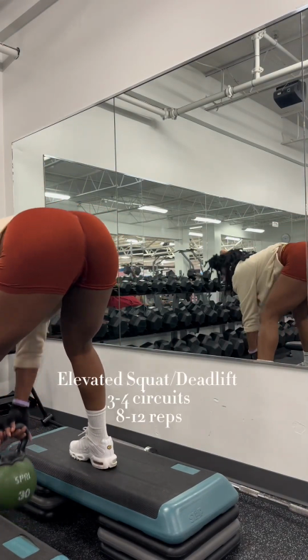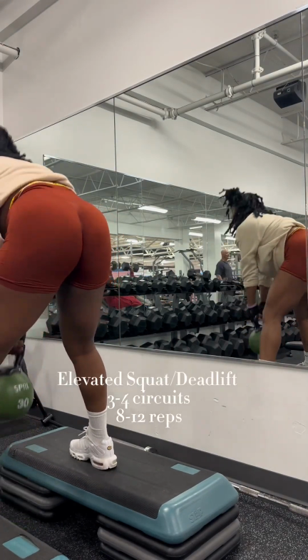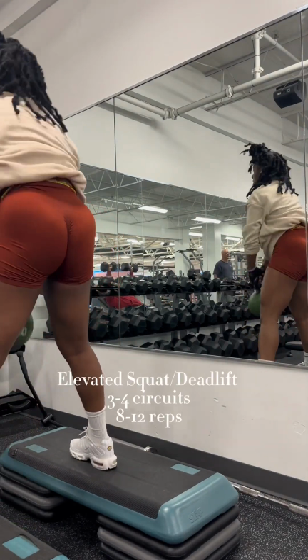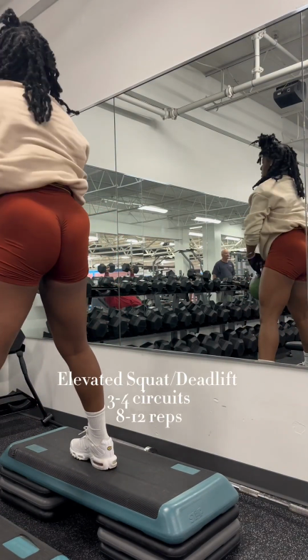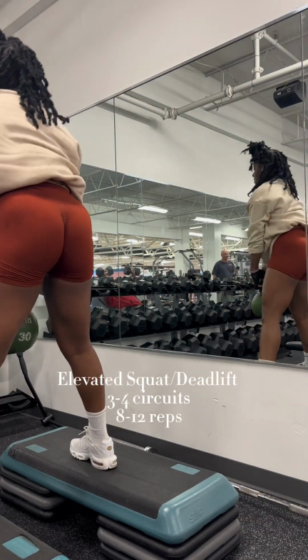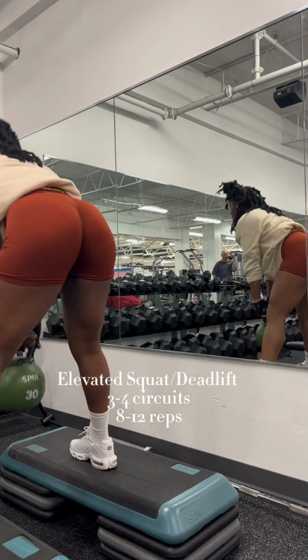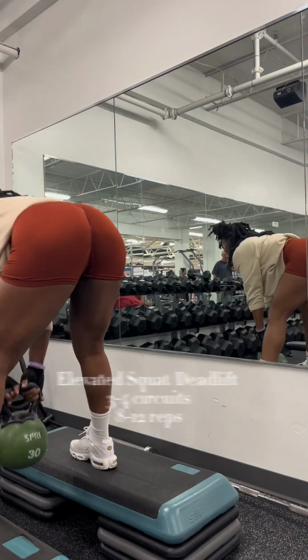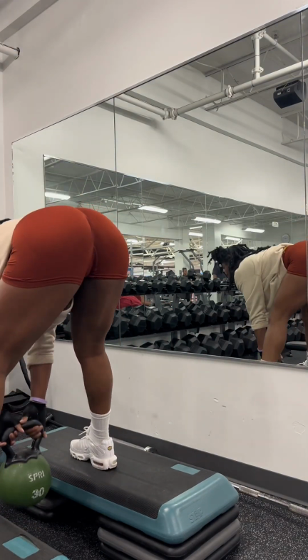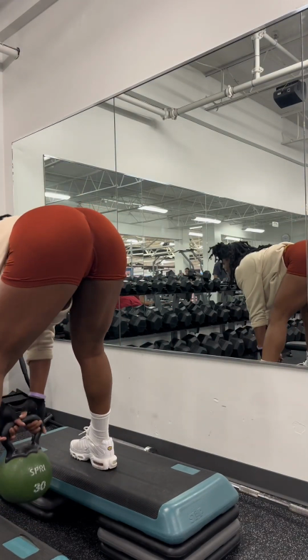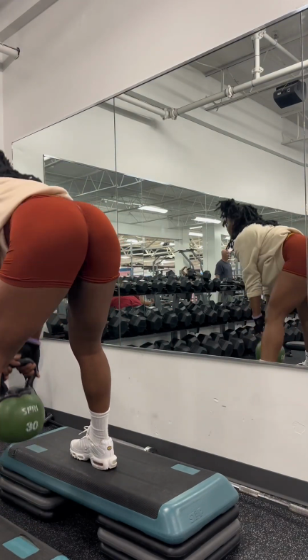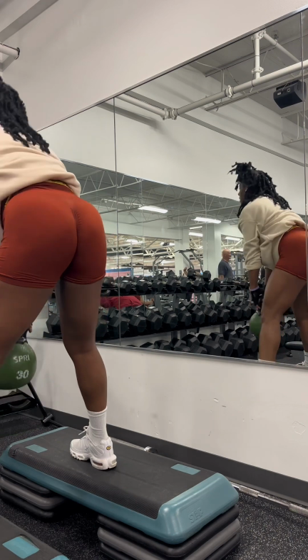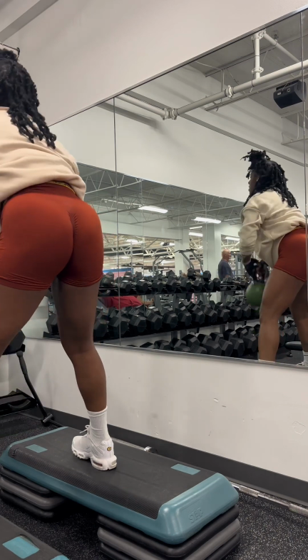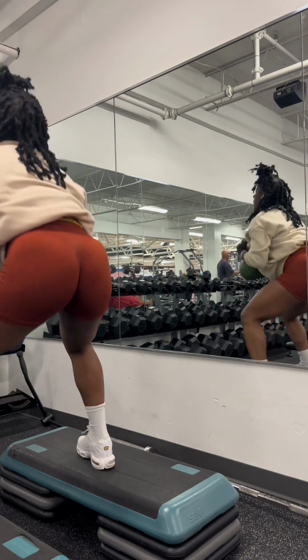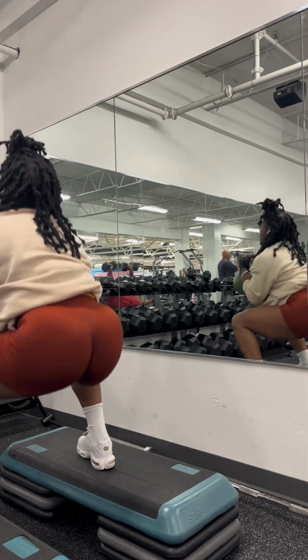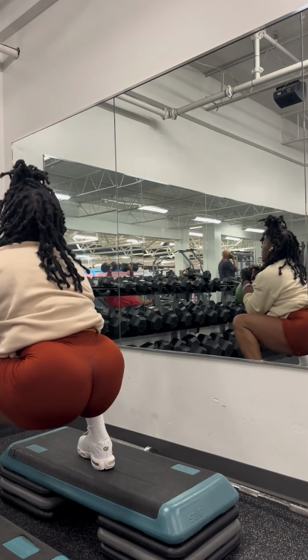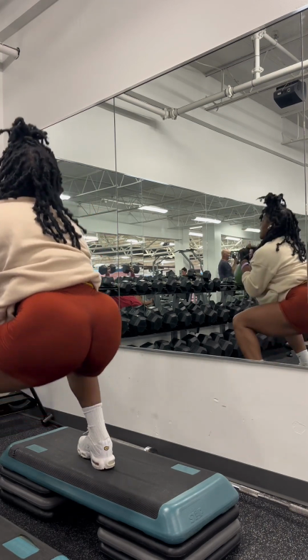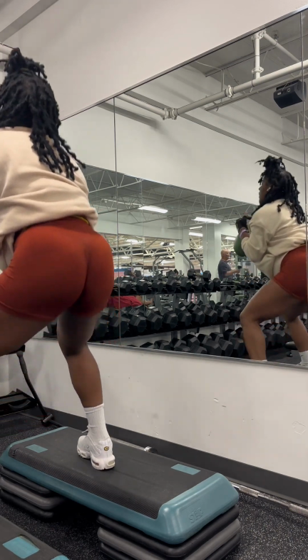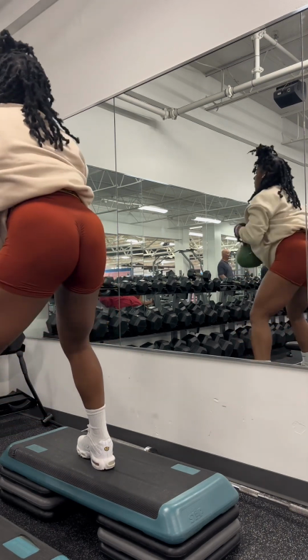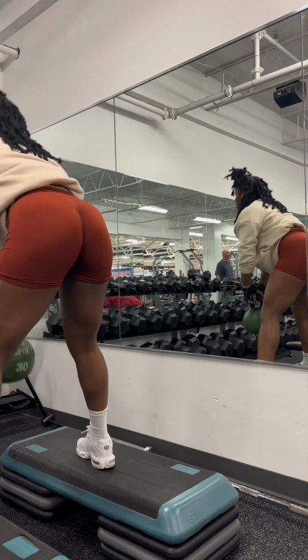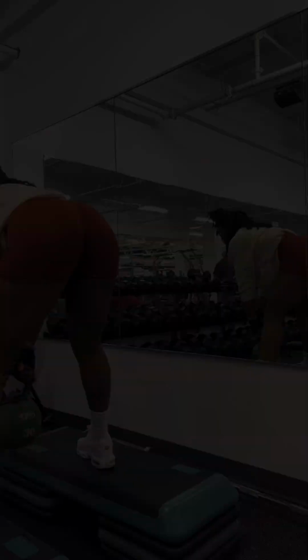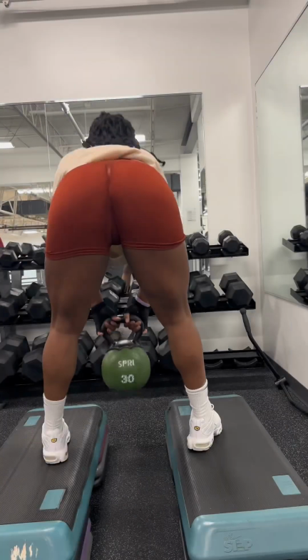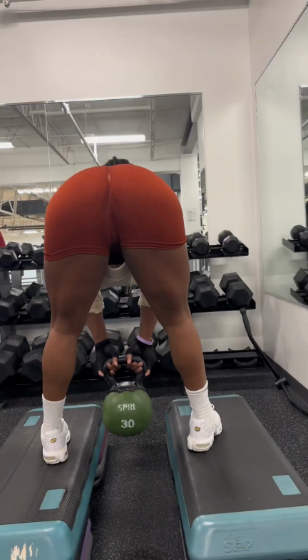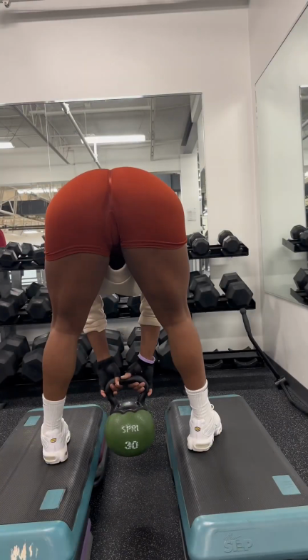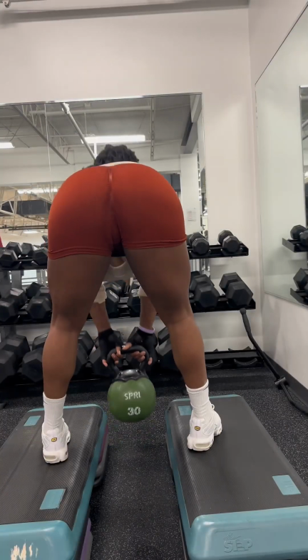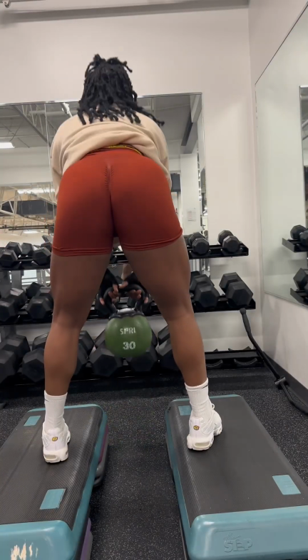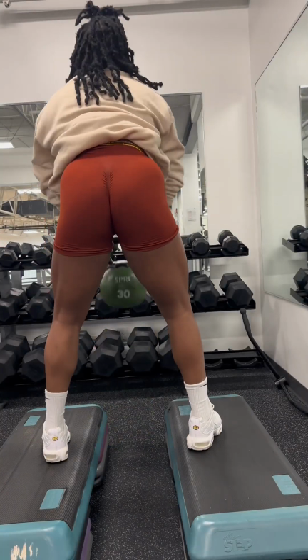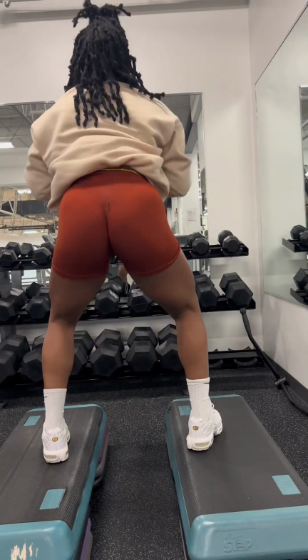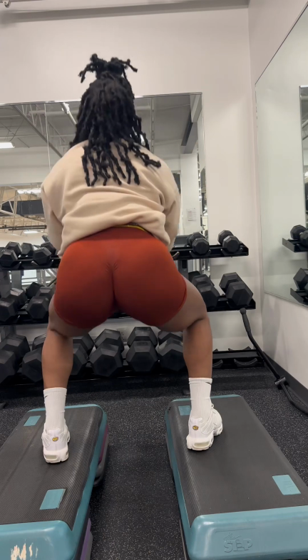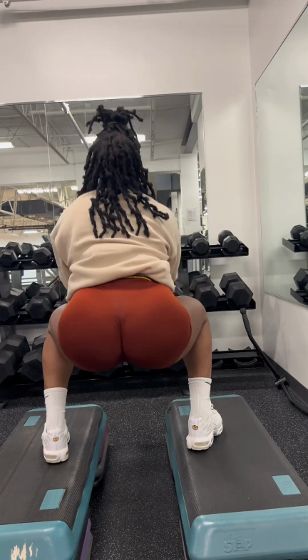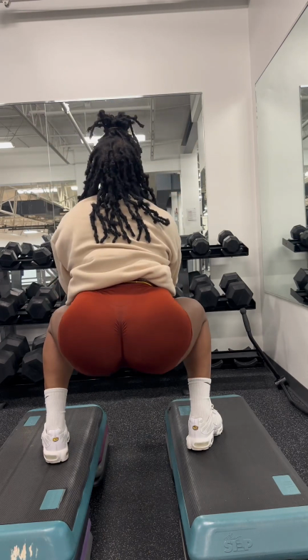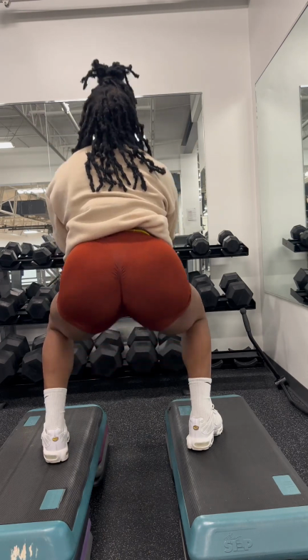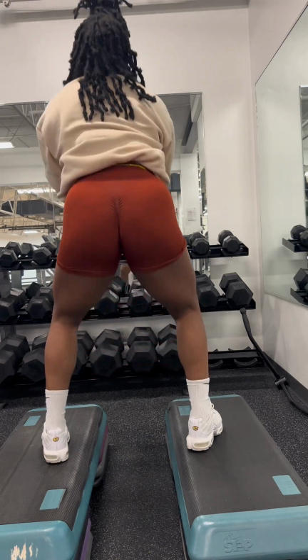As you saw before, we're doing deadlifts and squats. Those are good. Just showing y'all angles.